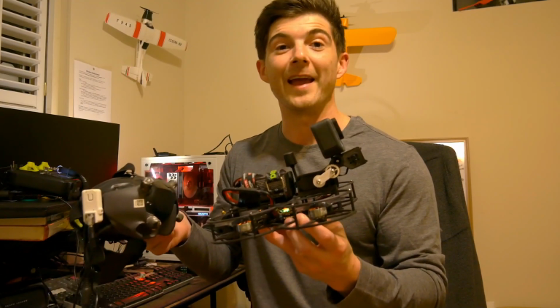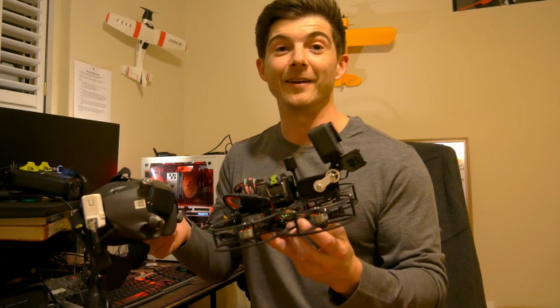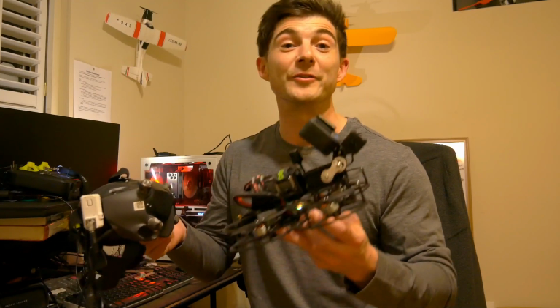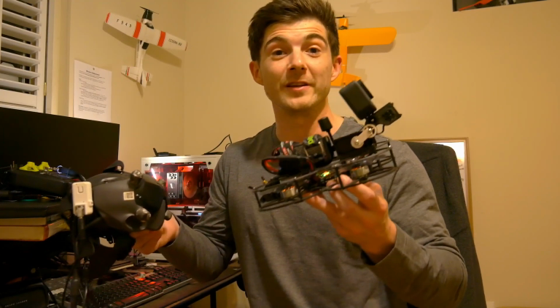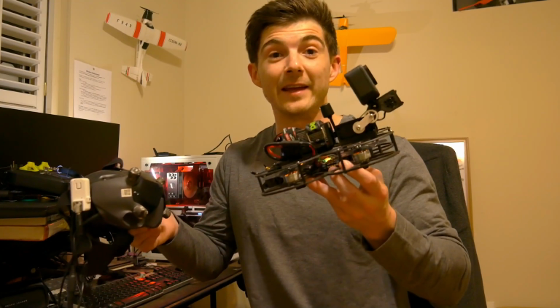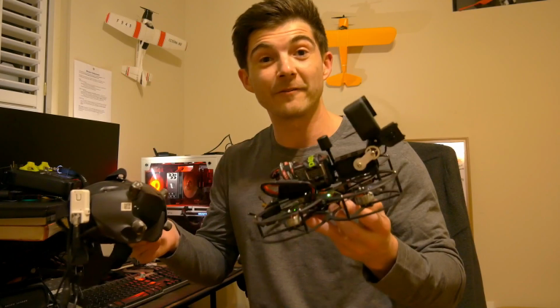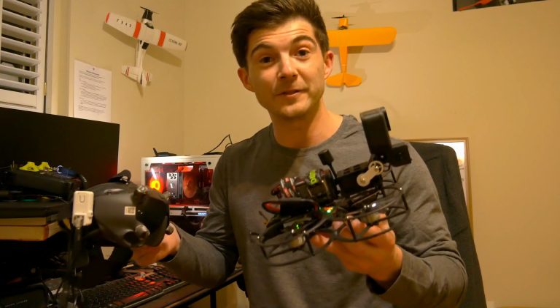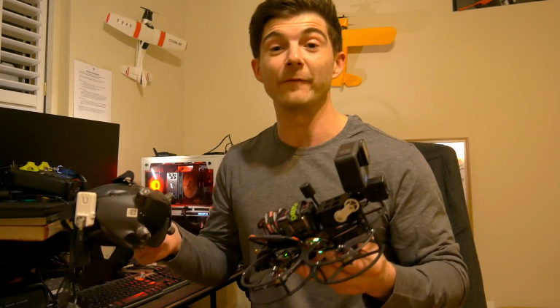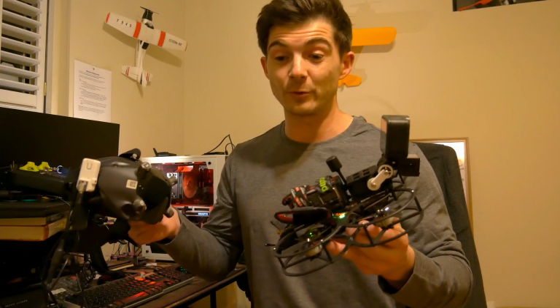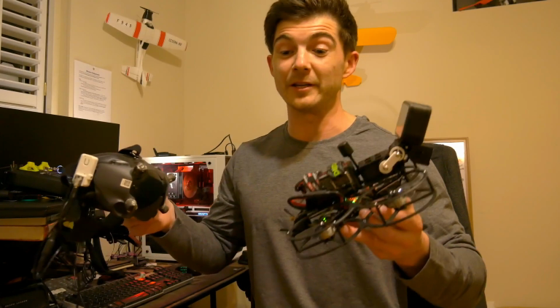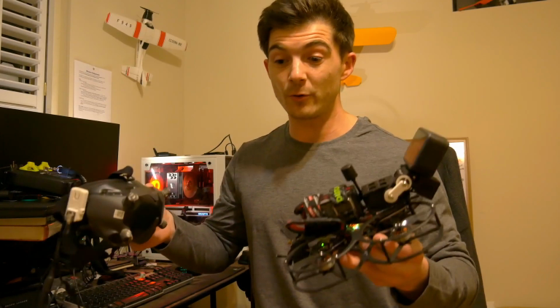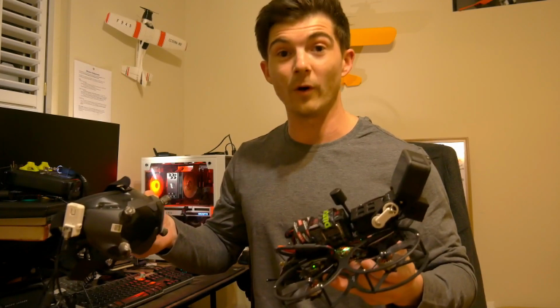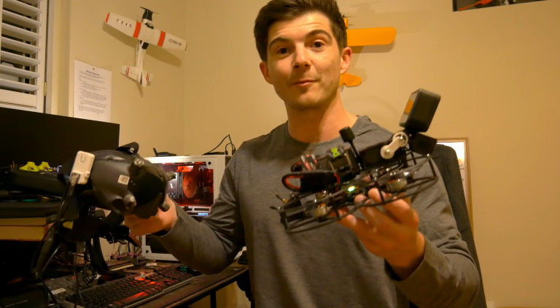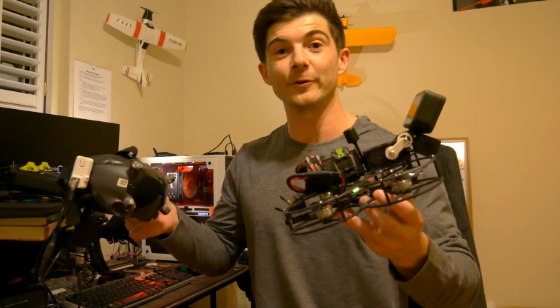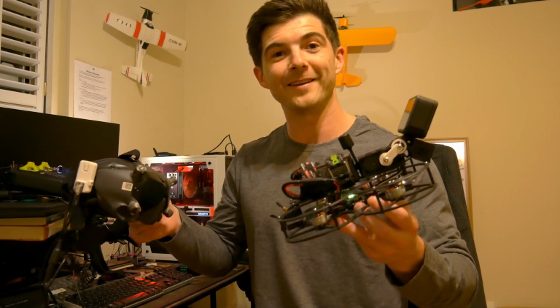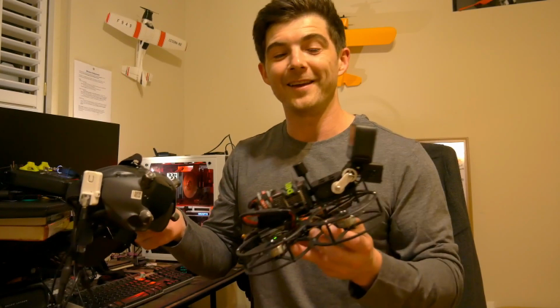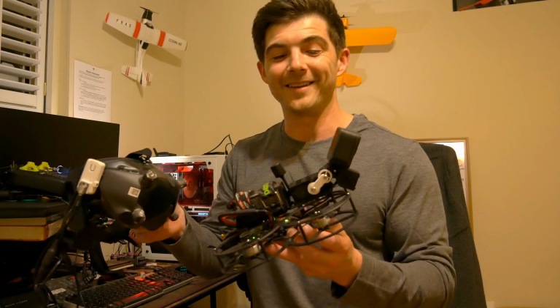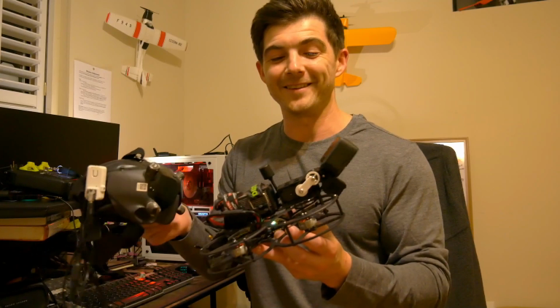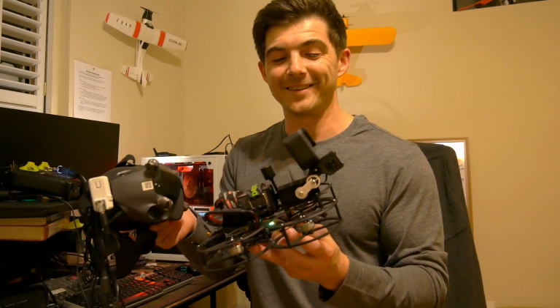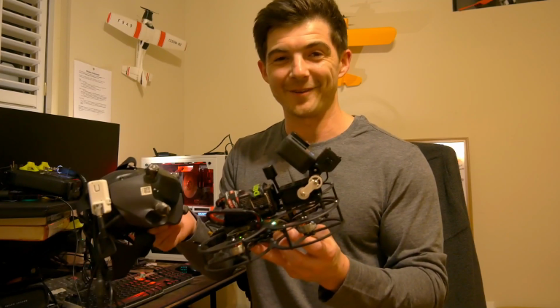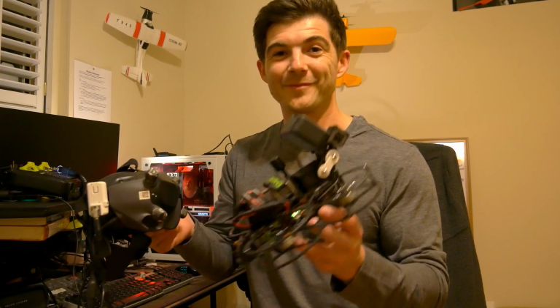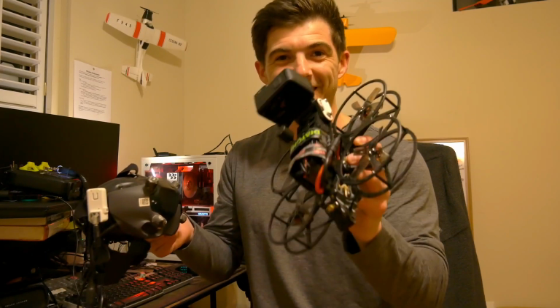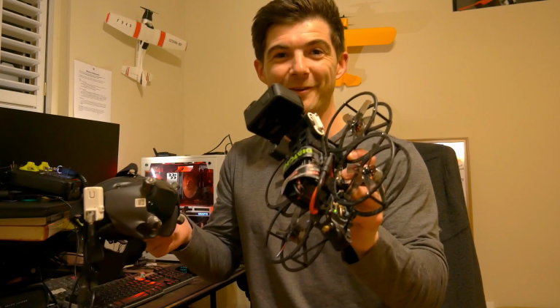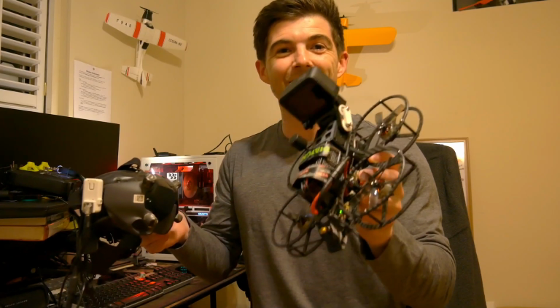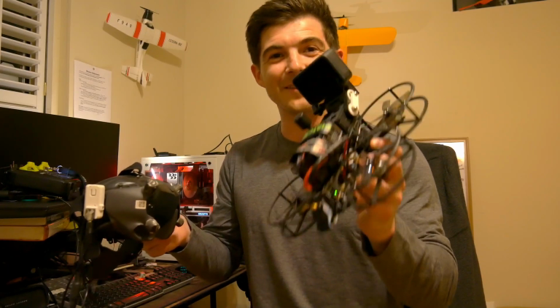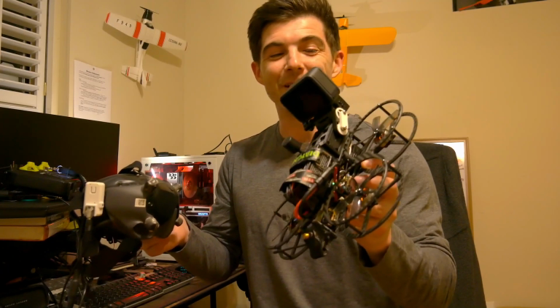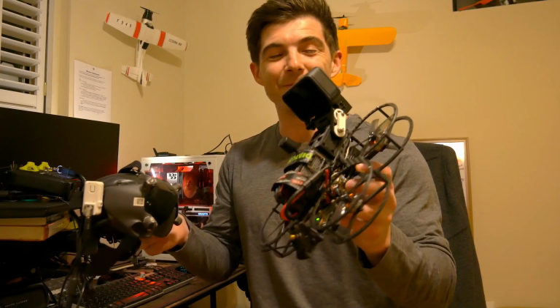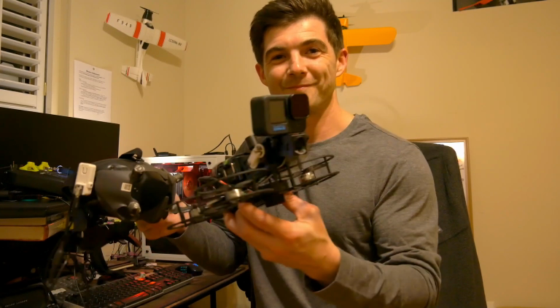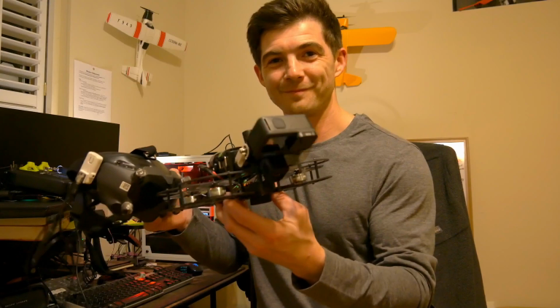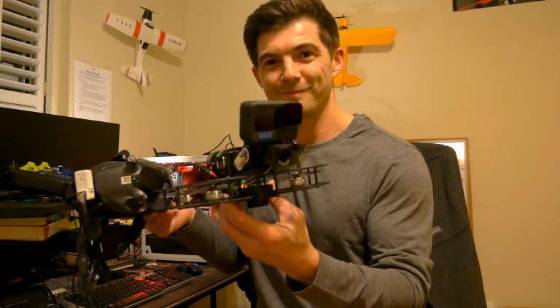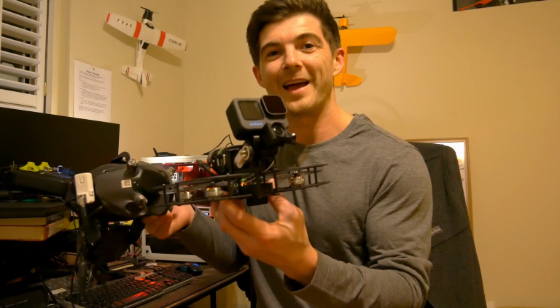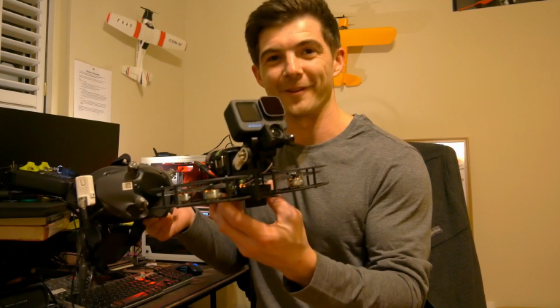I'm introducing a Betaflight feature that visually can show you what camera angle you're at. Check it out — MedlinDrone.com. Happy flying.